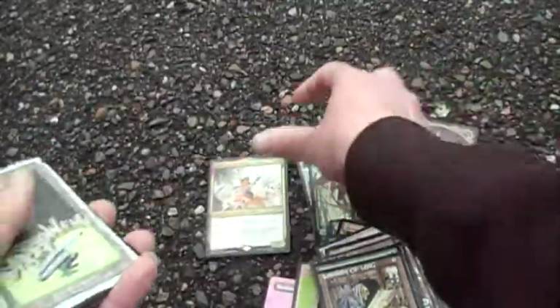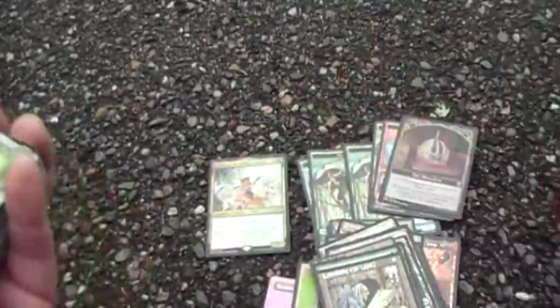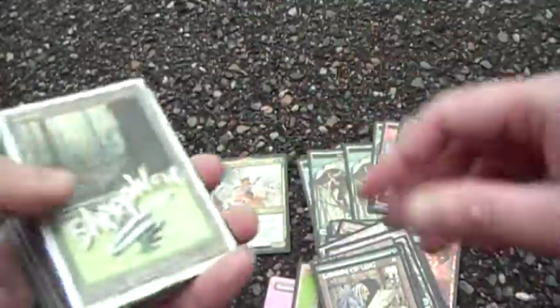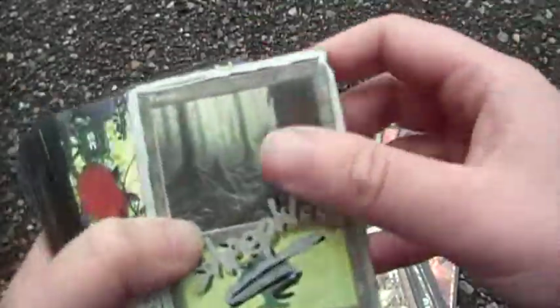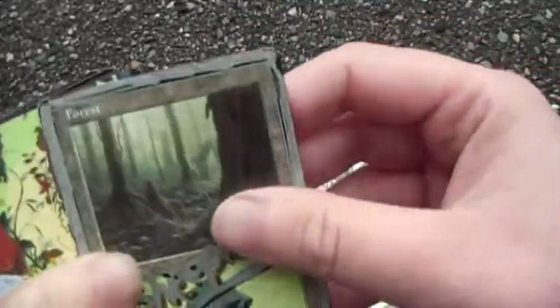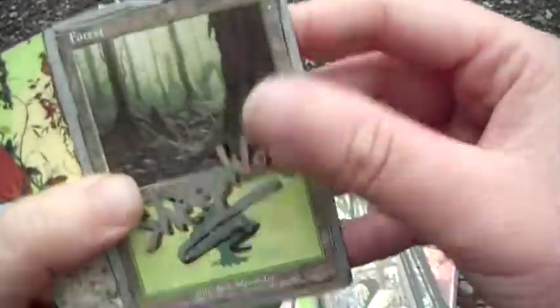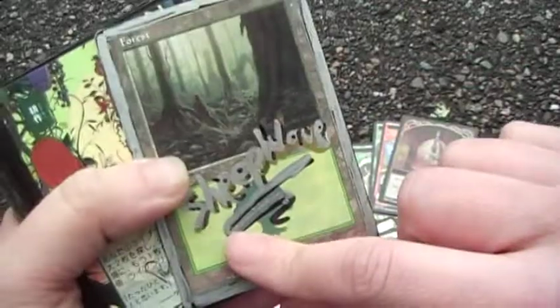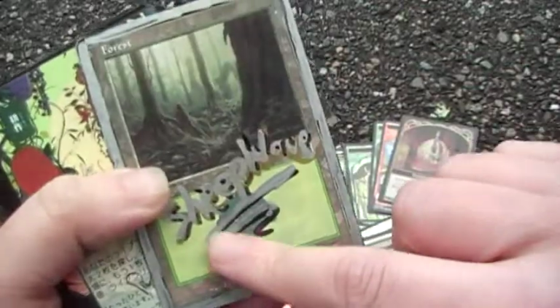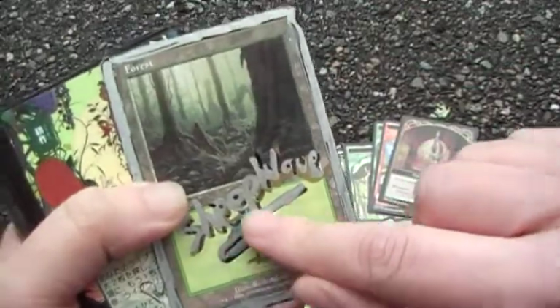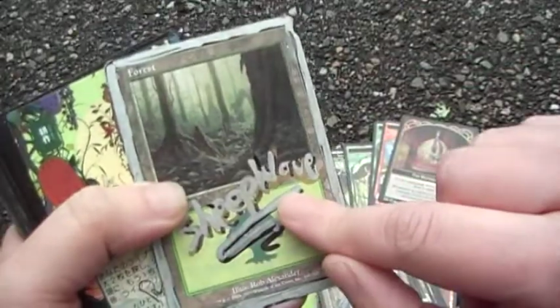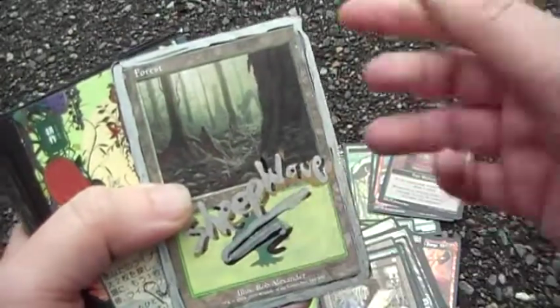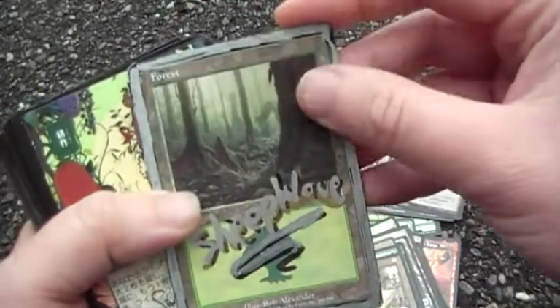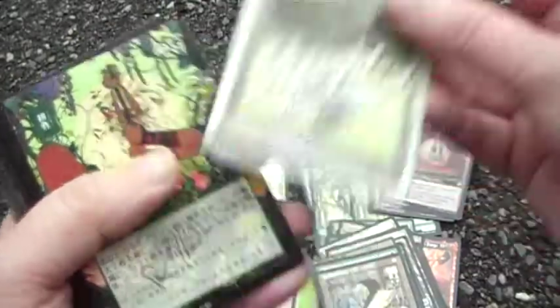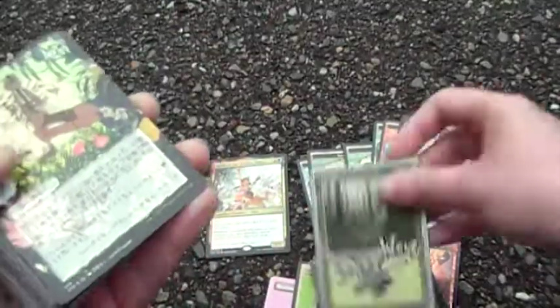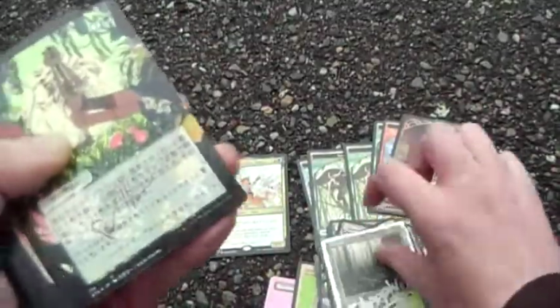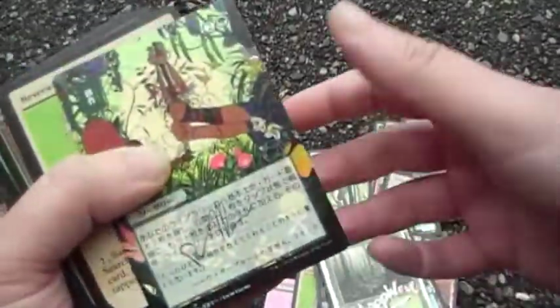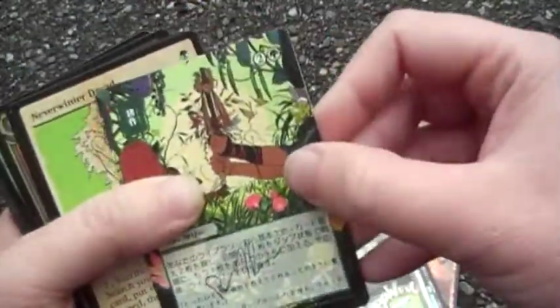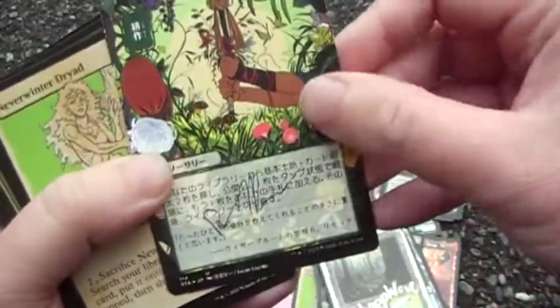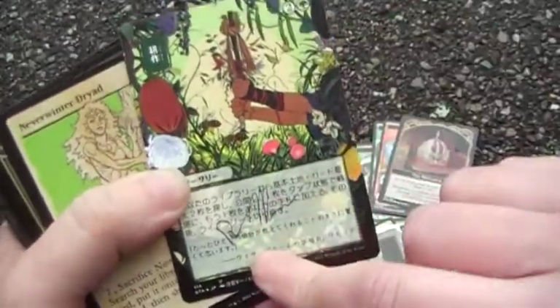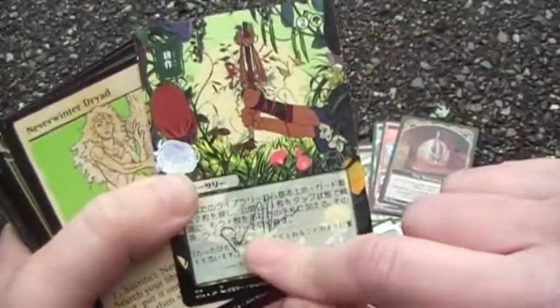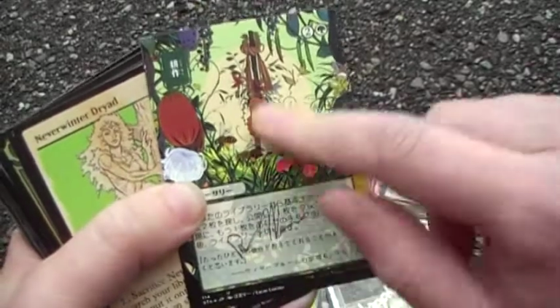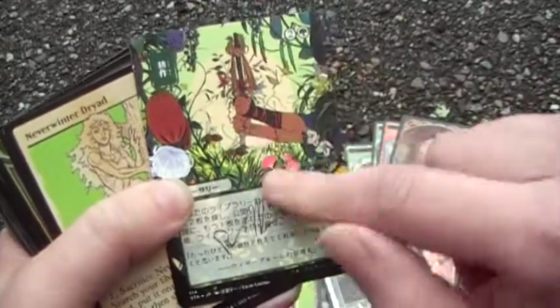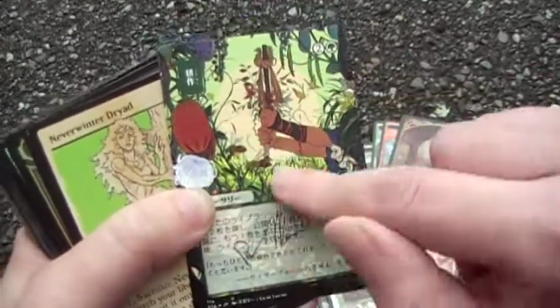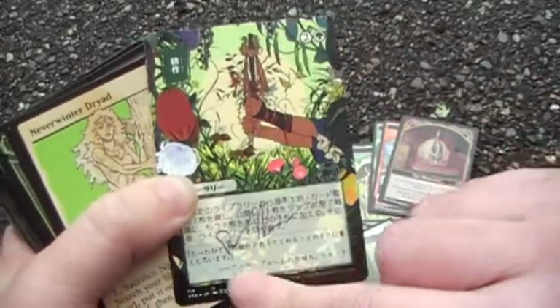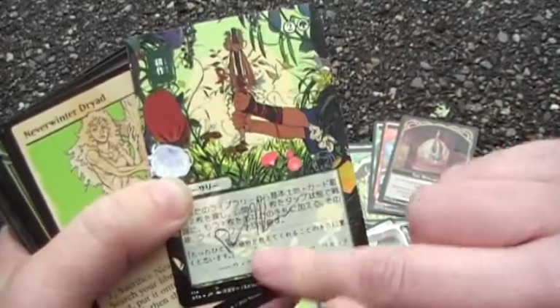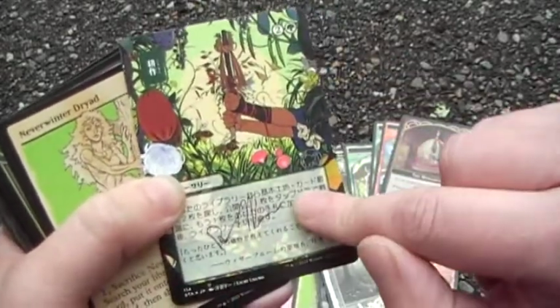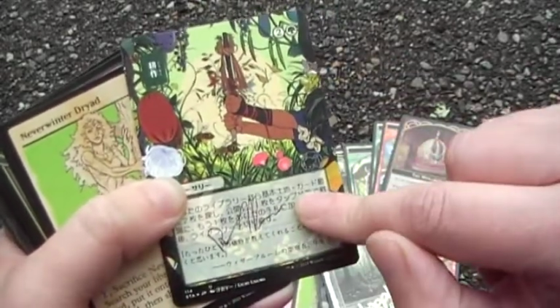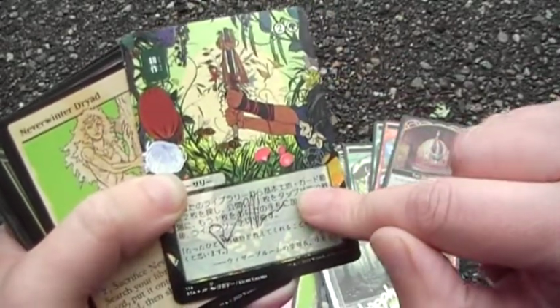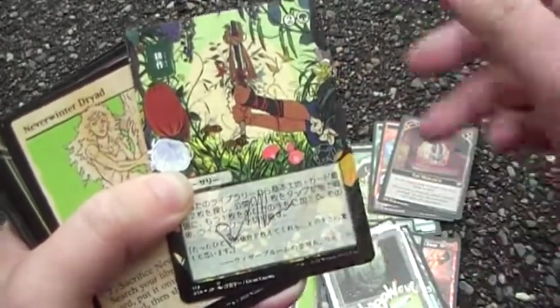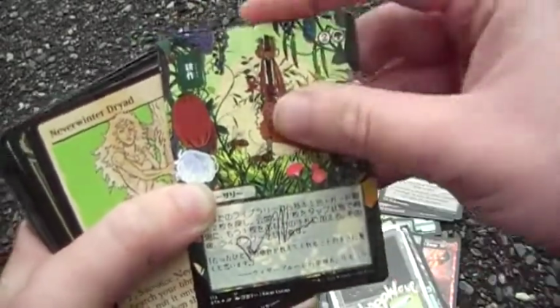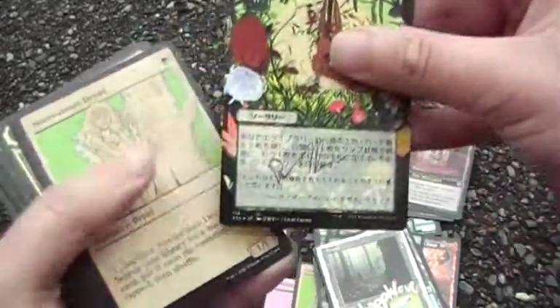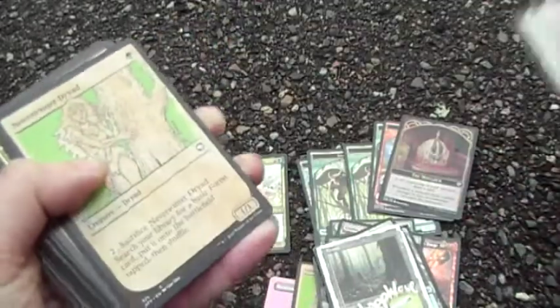Forest signed by Cheap Wave. This one is Cultivate, signed by my buddy Moss.